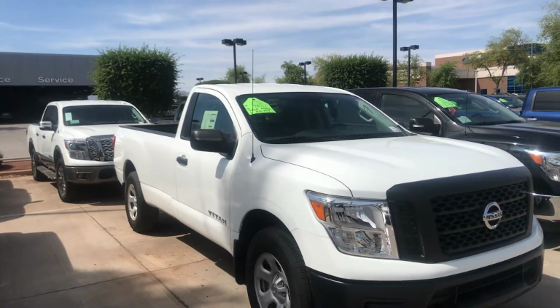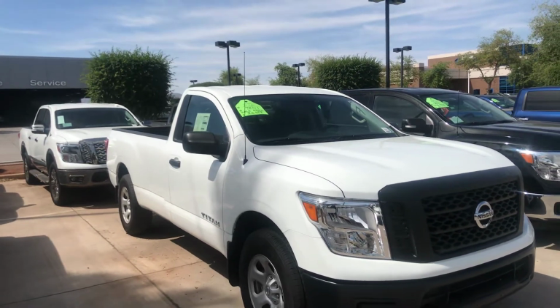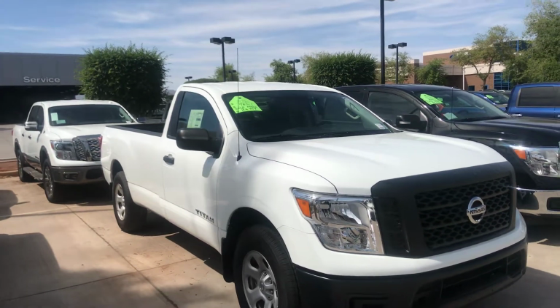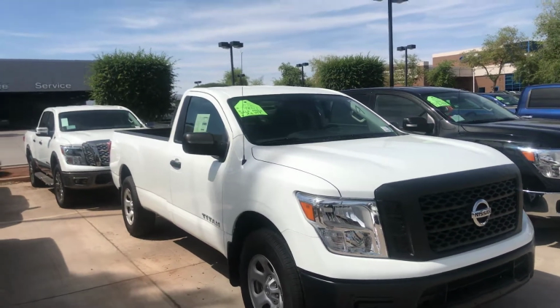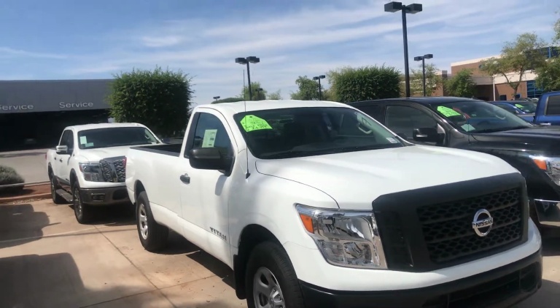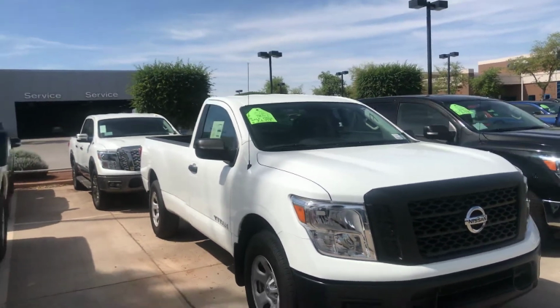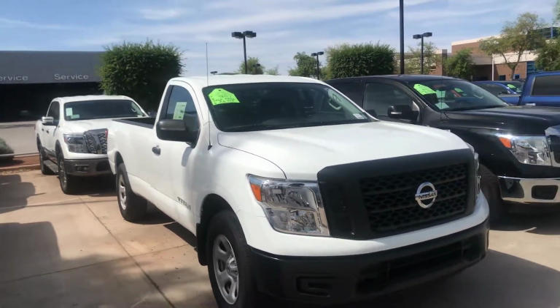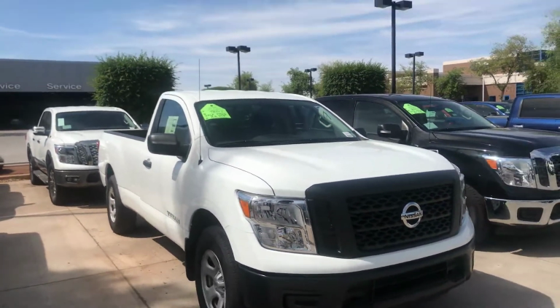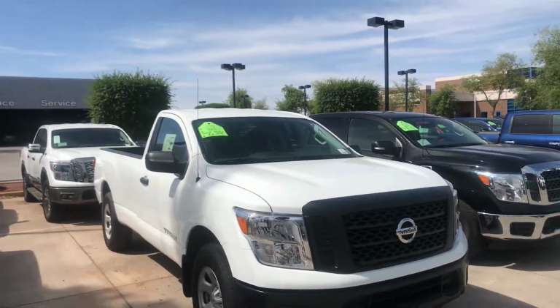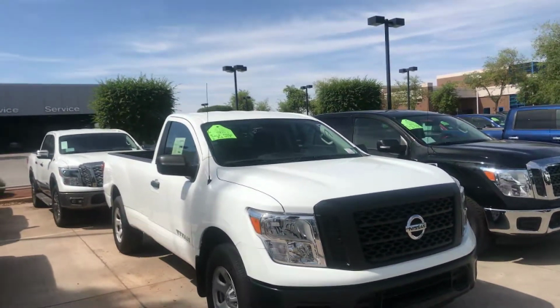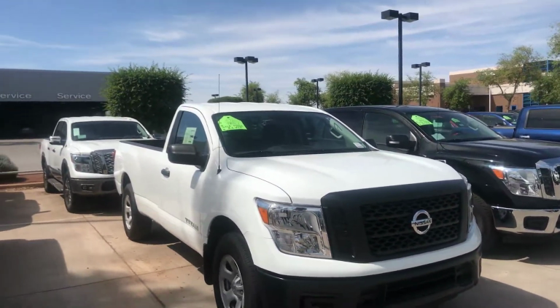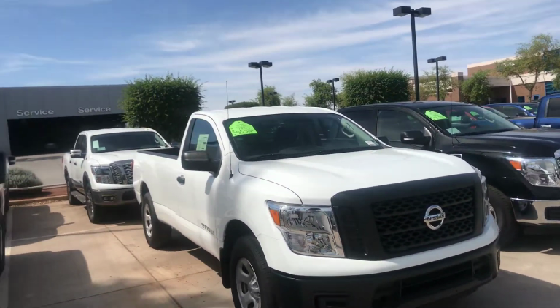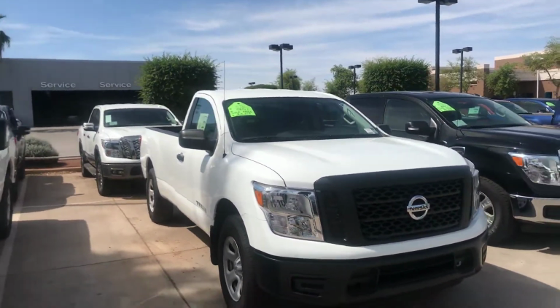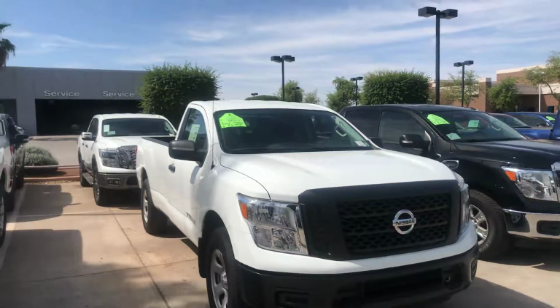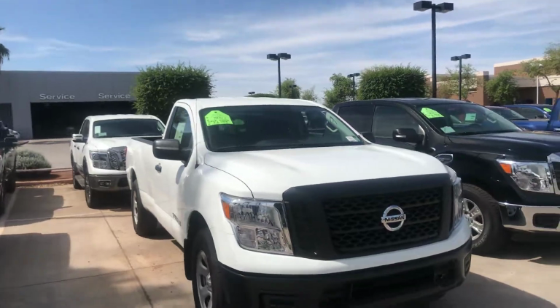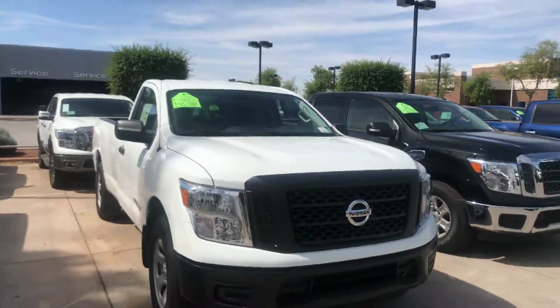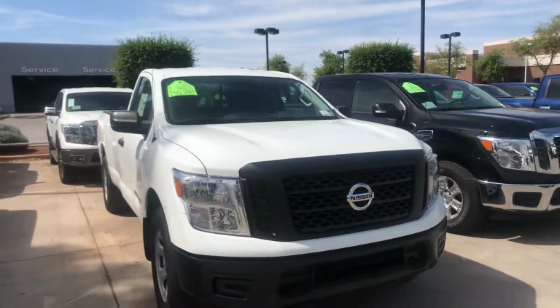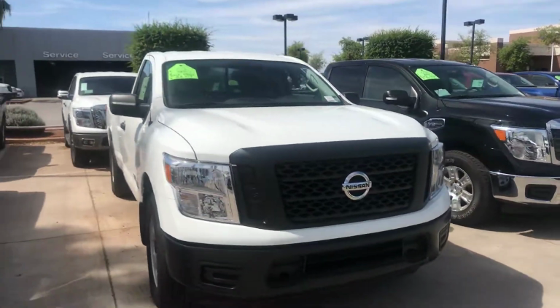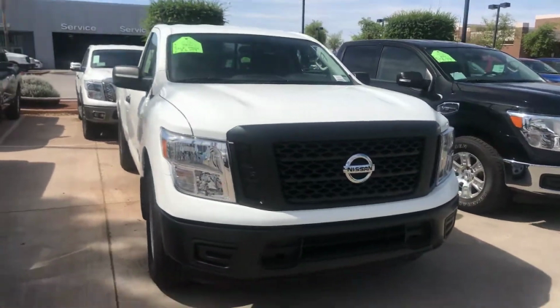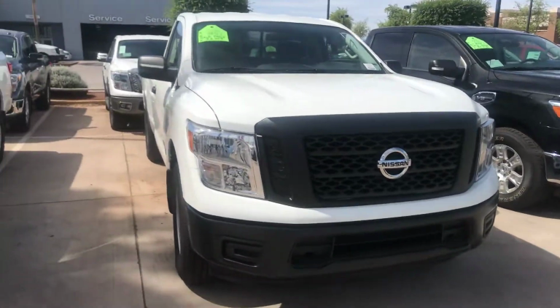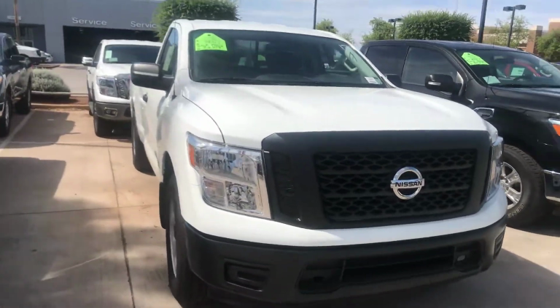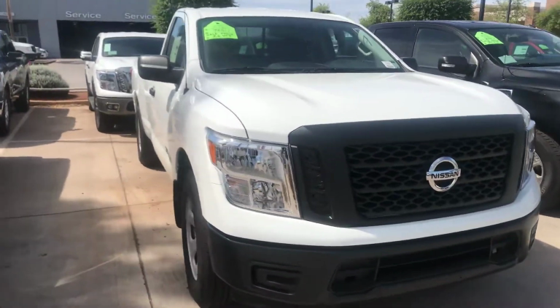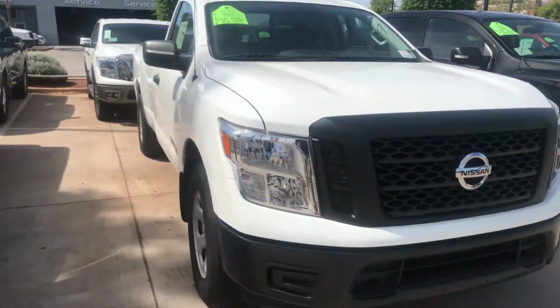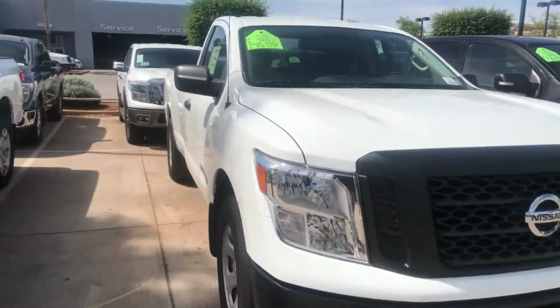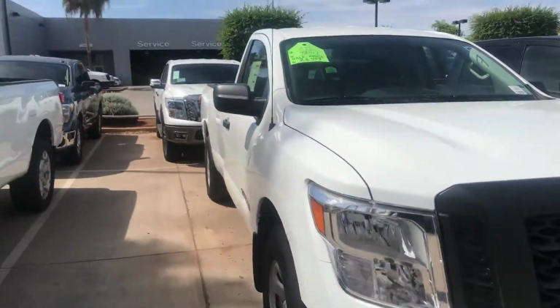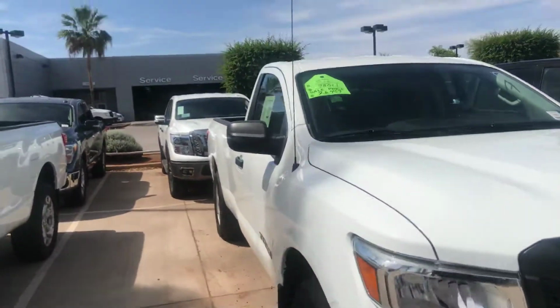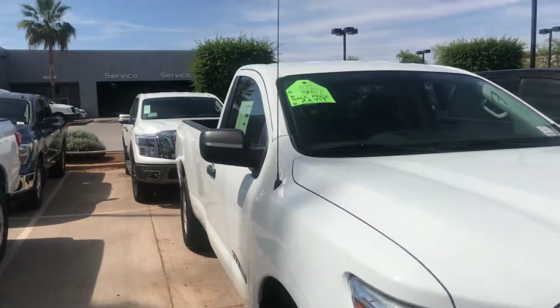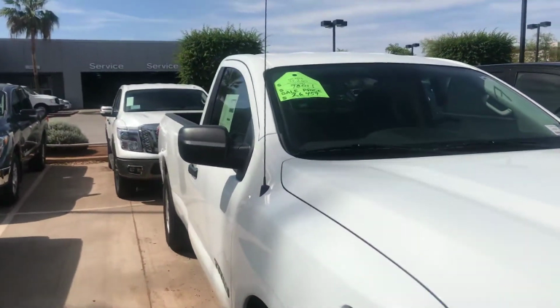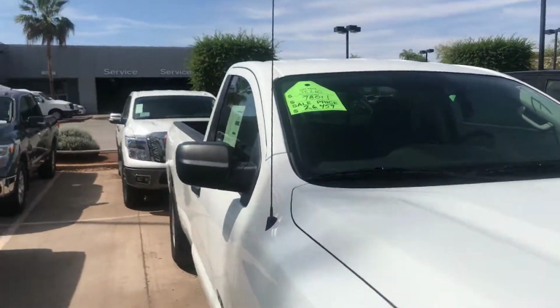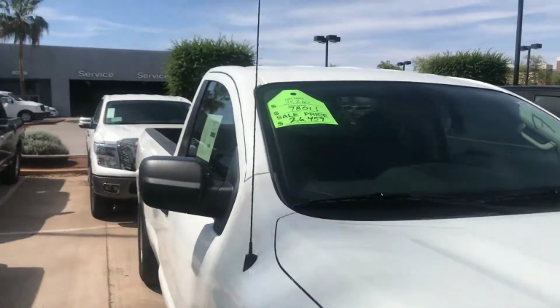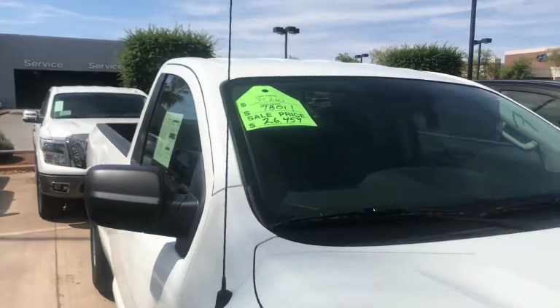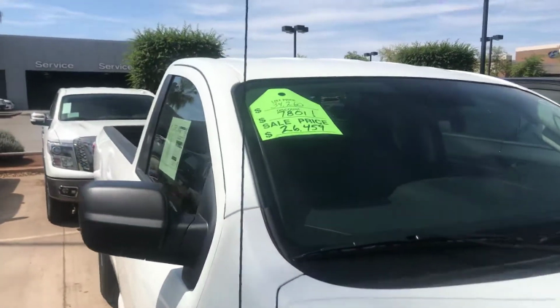This is a 2017. It's going to come with a five-year, 100,000-mile warranty on this vehicle. Five-year, 100,000-mile — a true bumper-to-bumper.